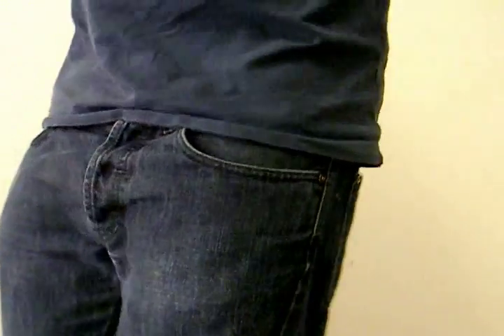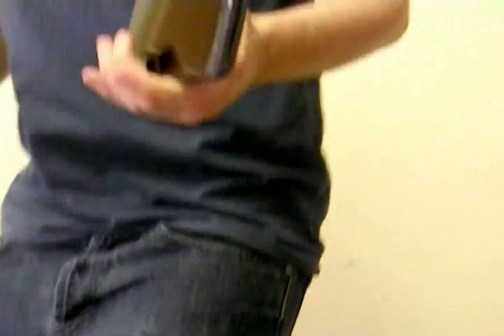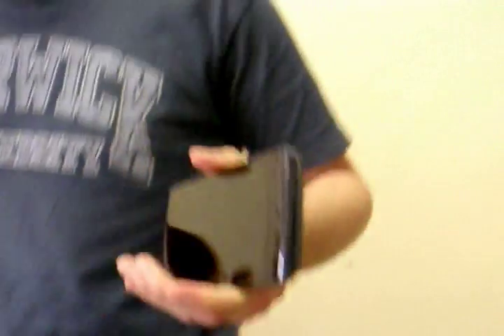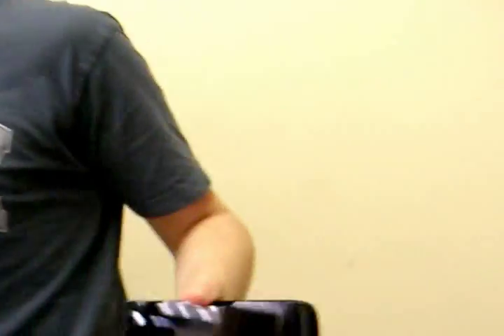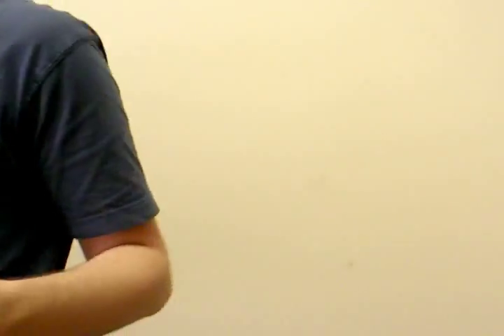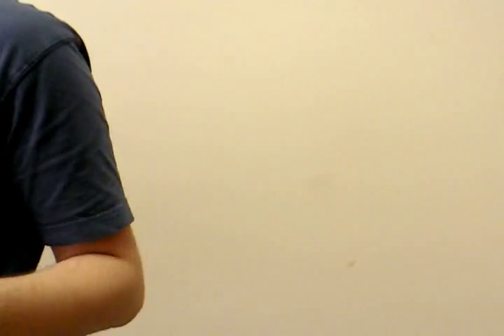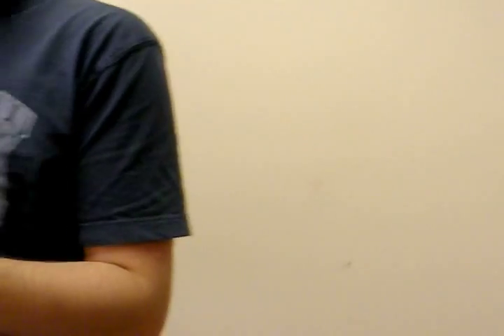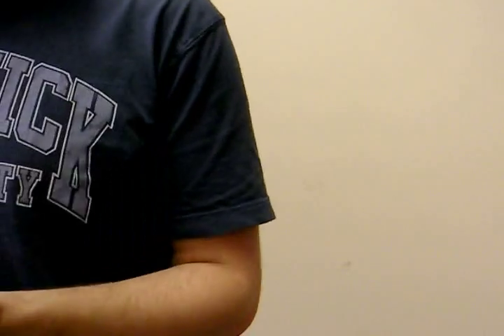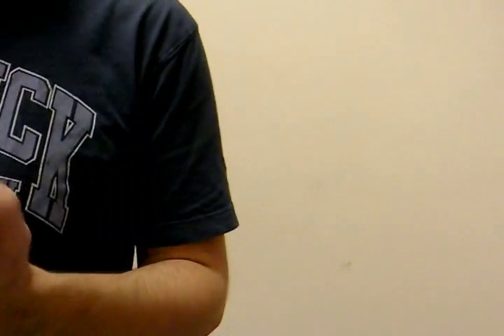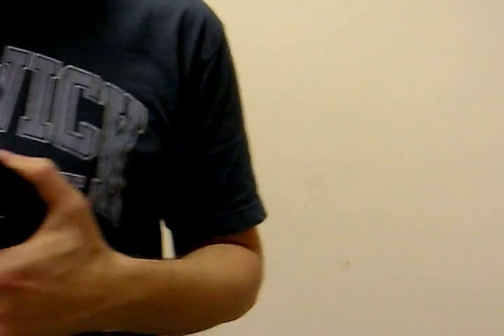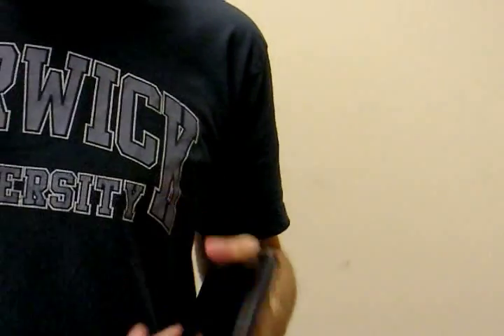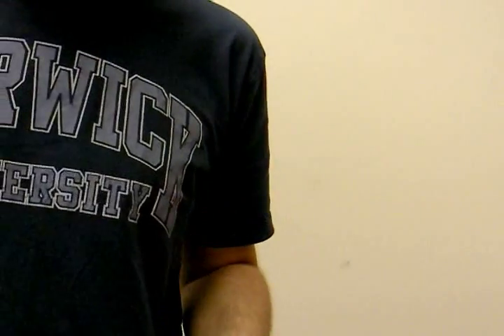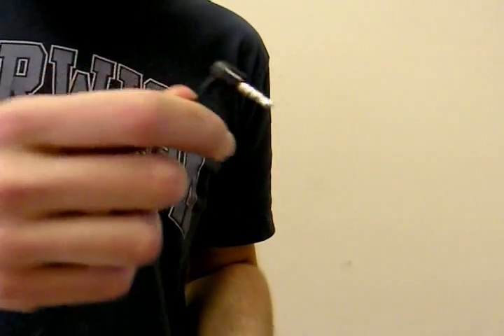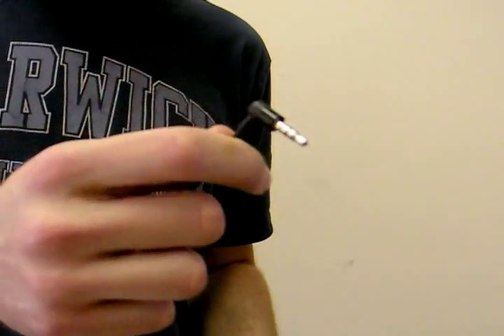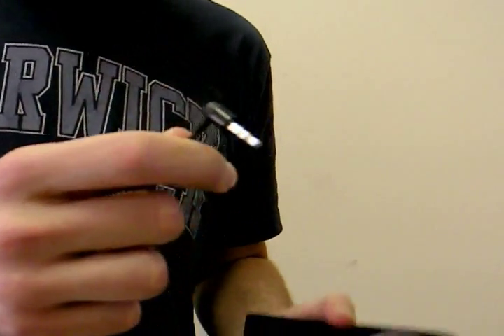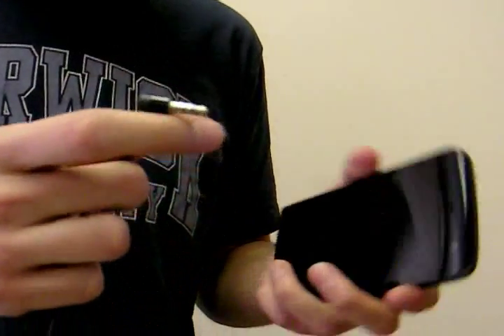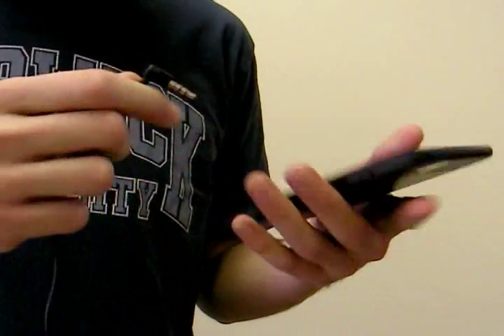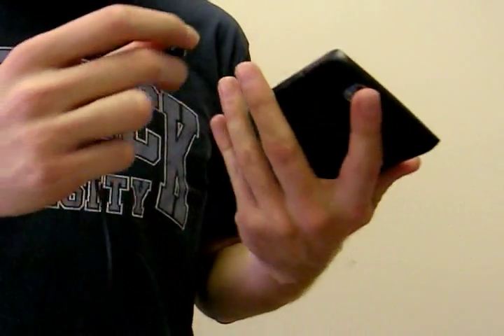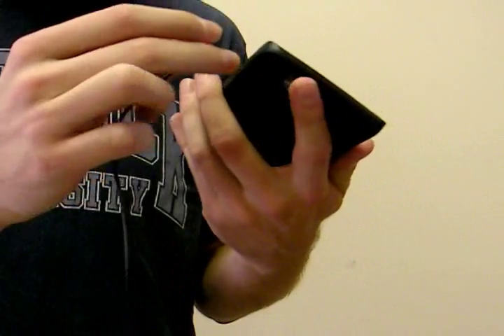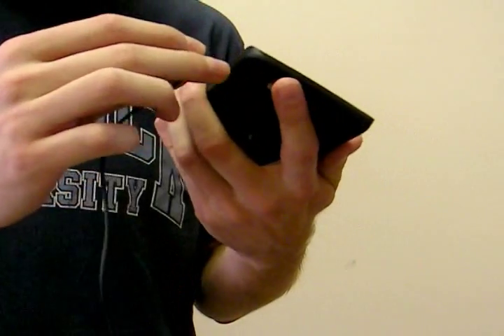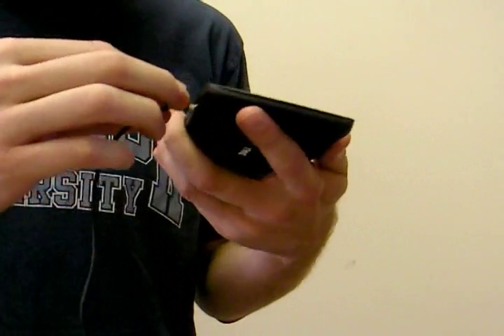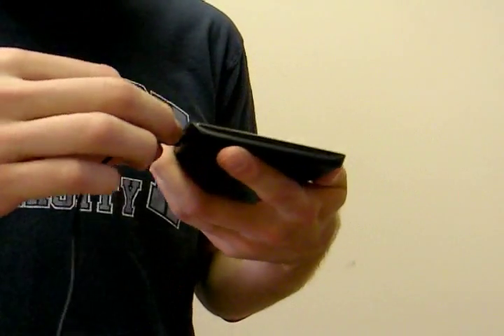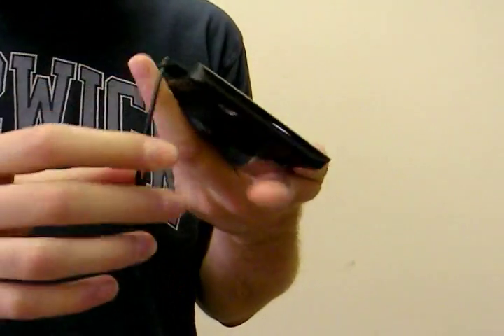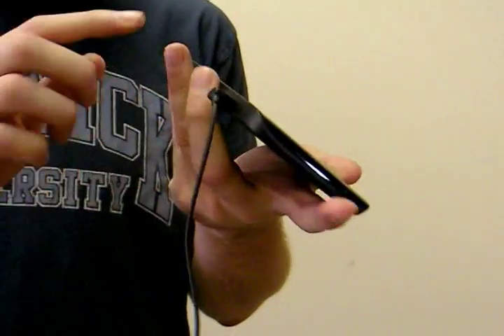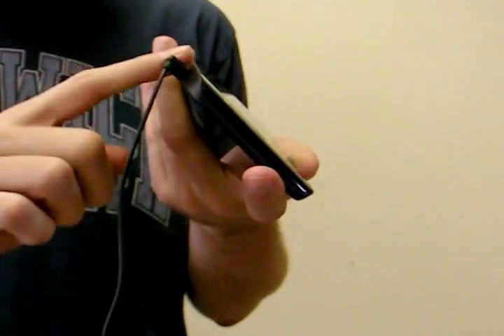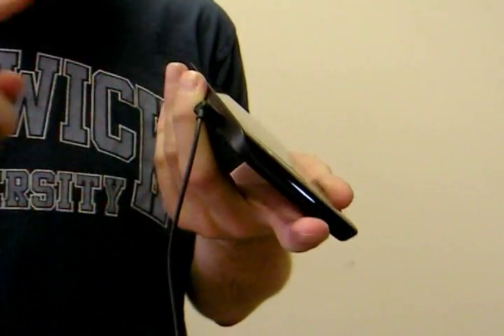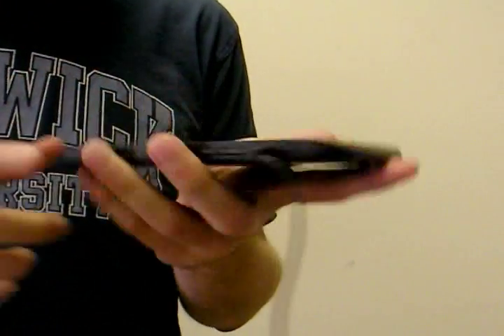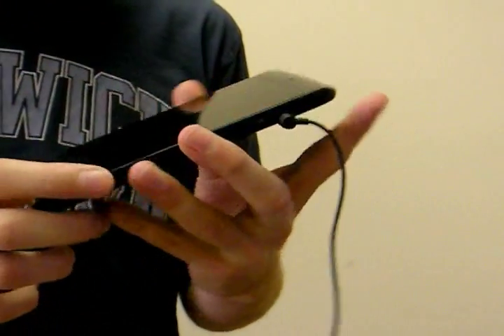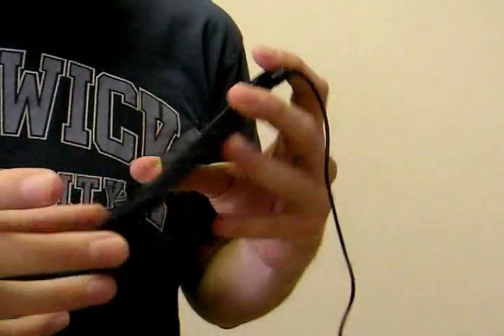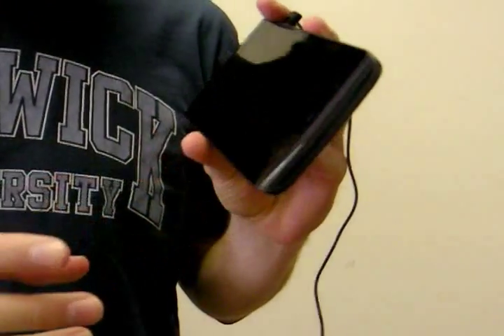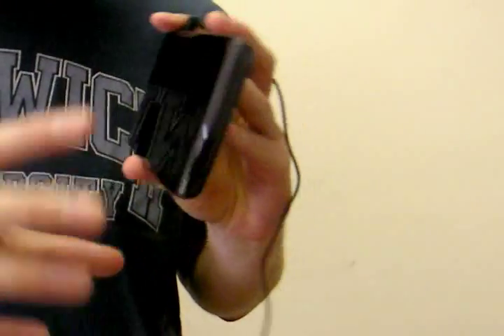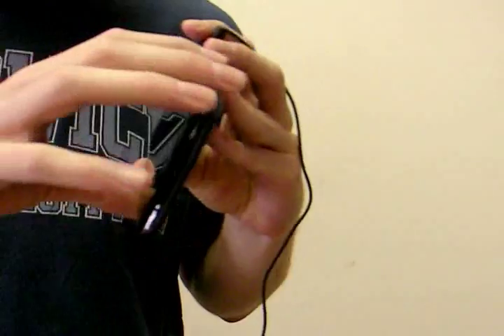Another thing I want to show you is the headphones. They come with an L-shaped jack which is pretty necessary when putting this thing in your pocket because of the position of the port on the top of the Streak.